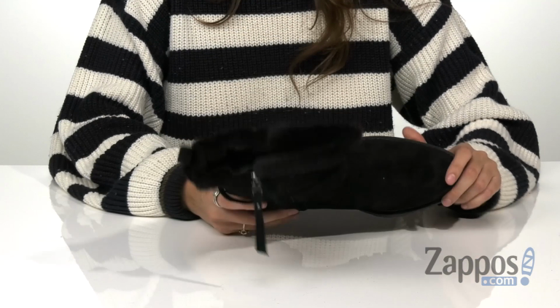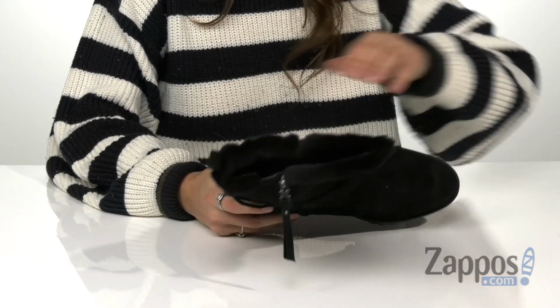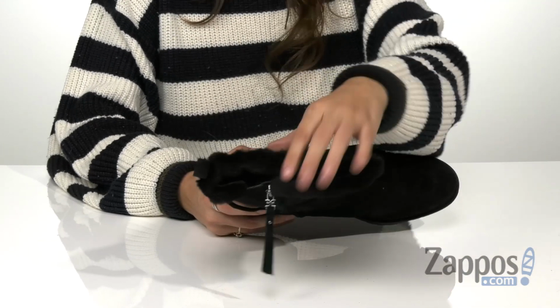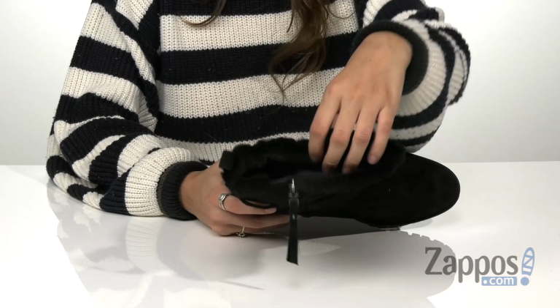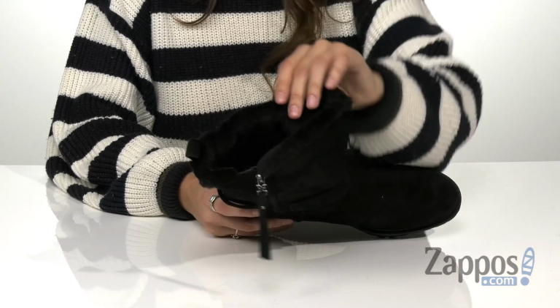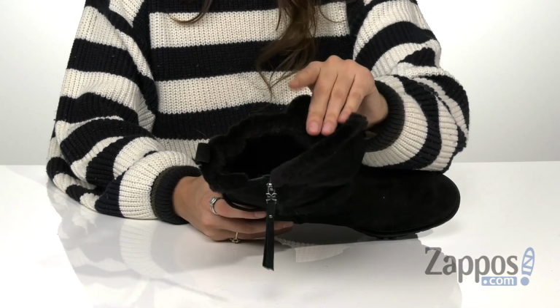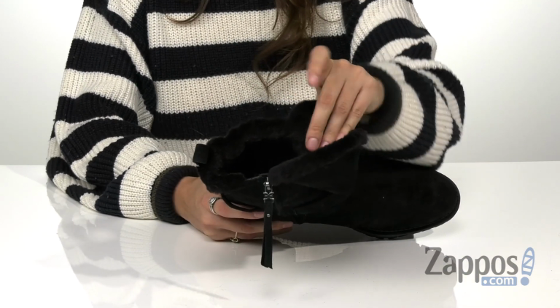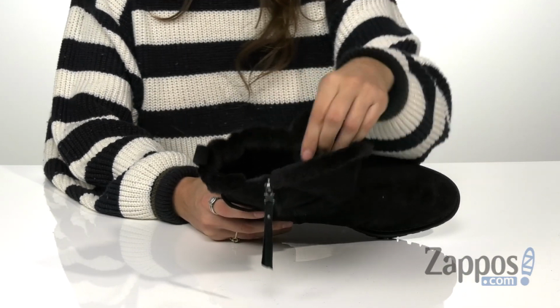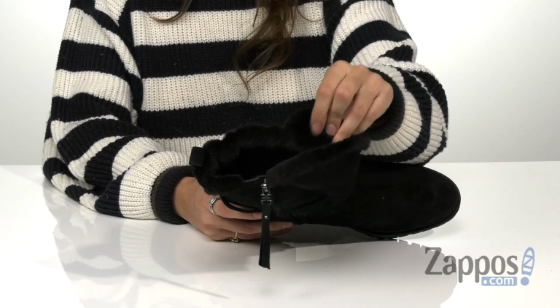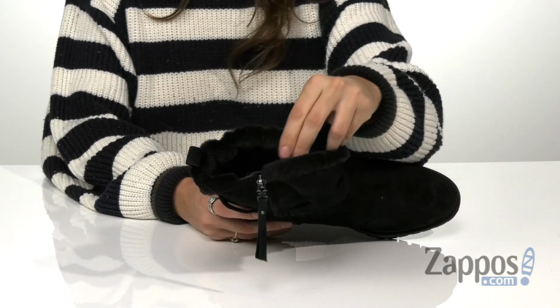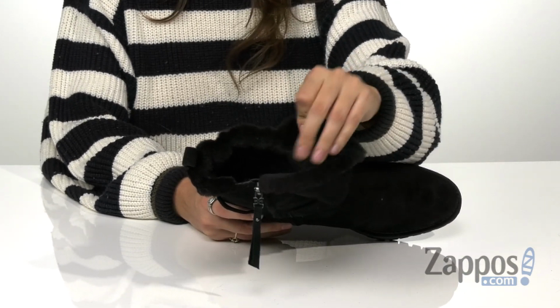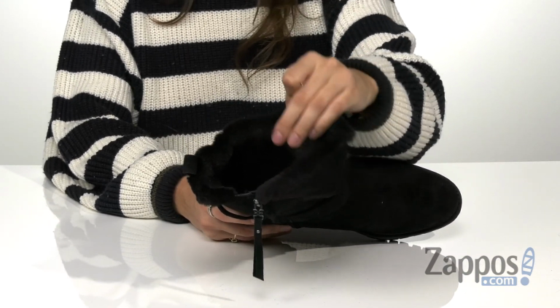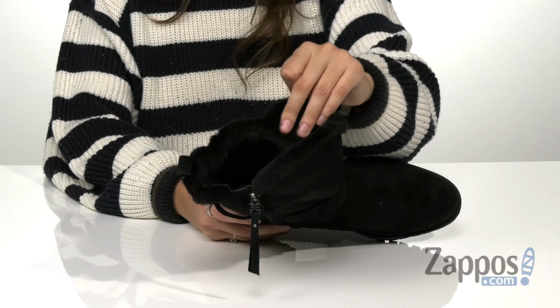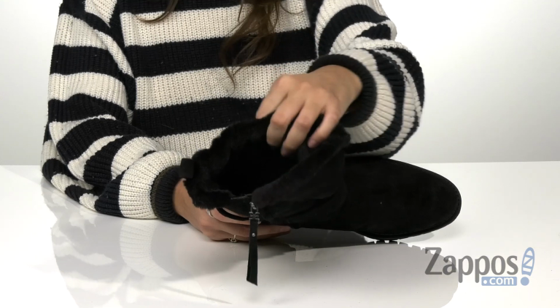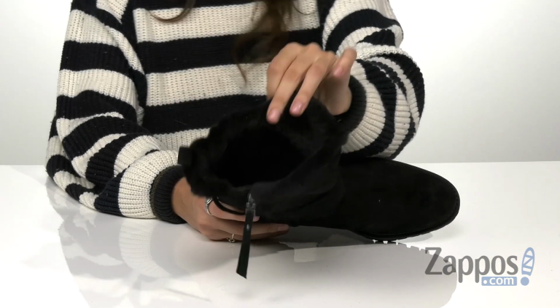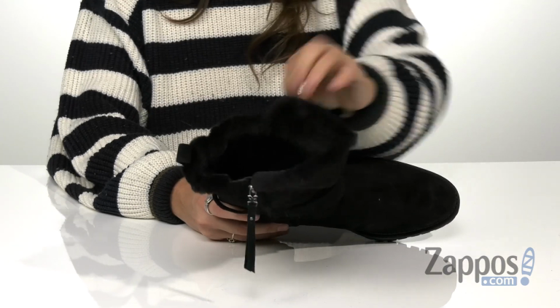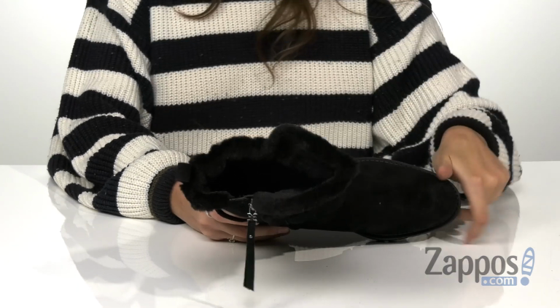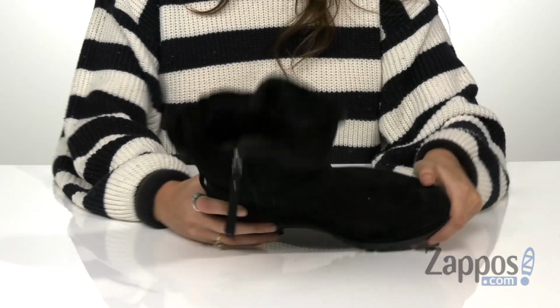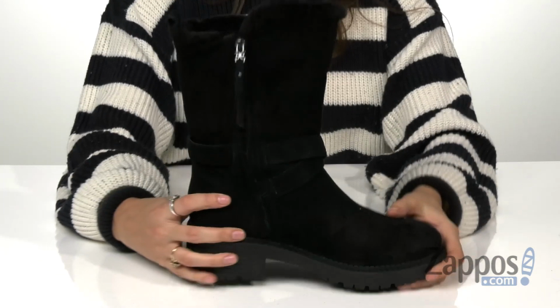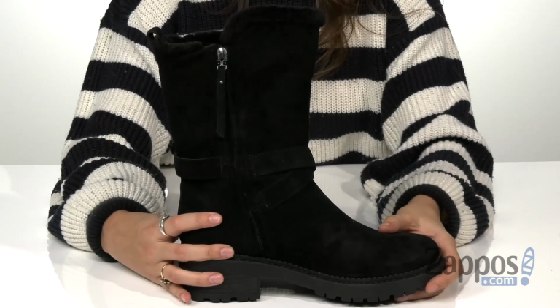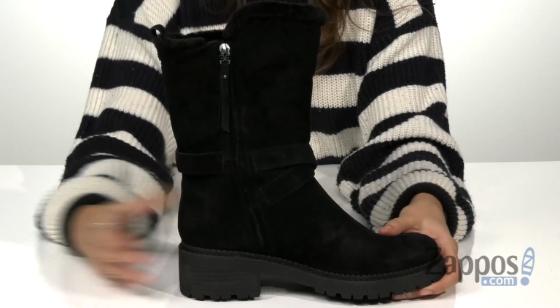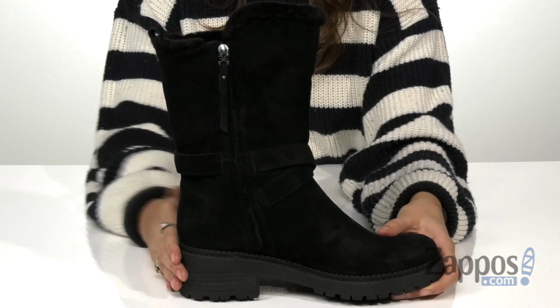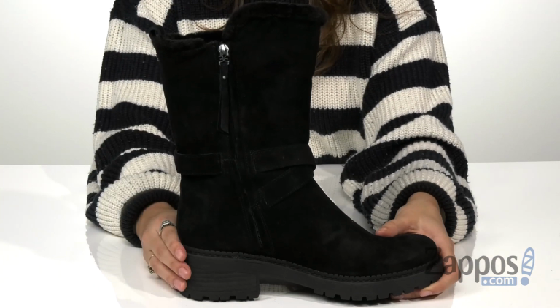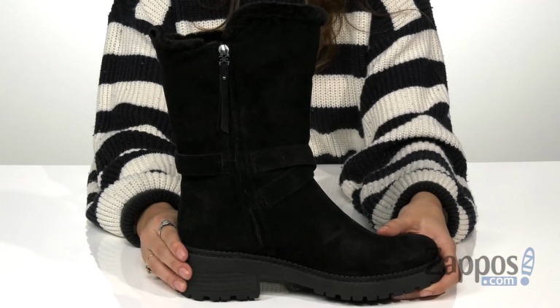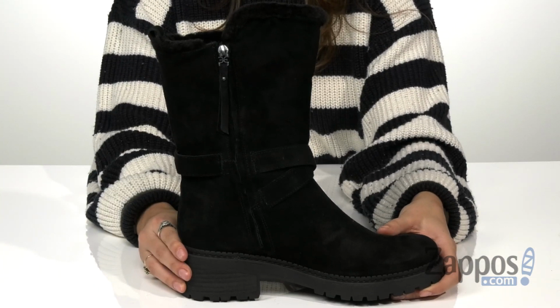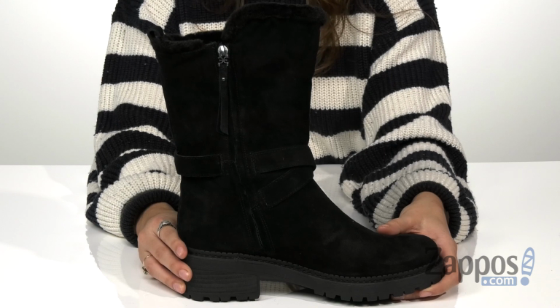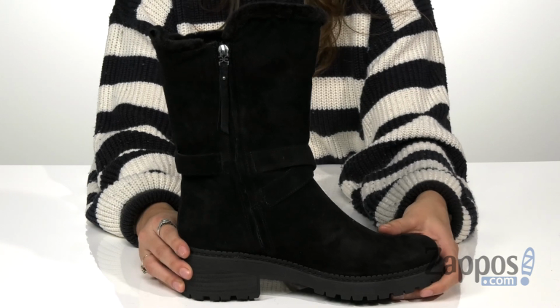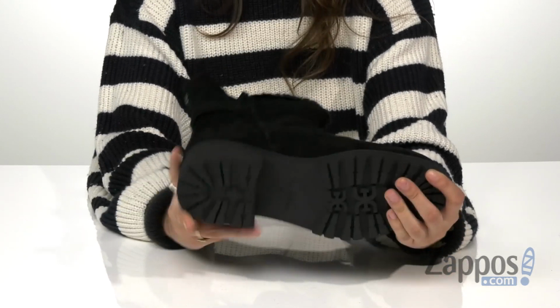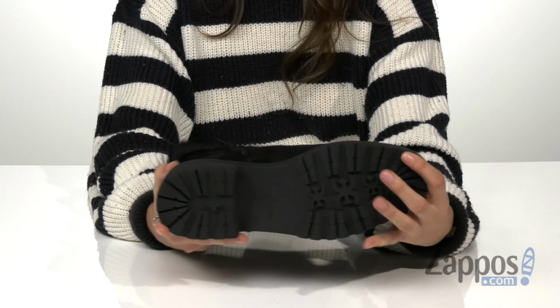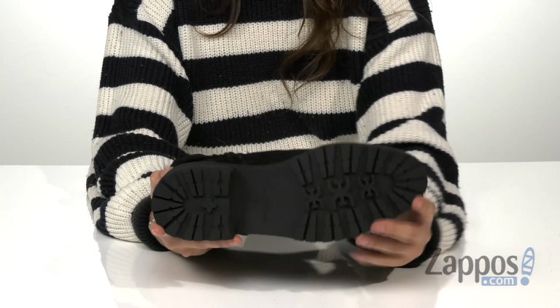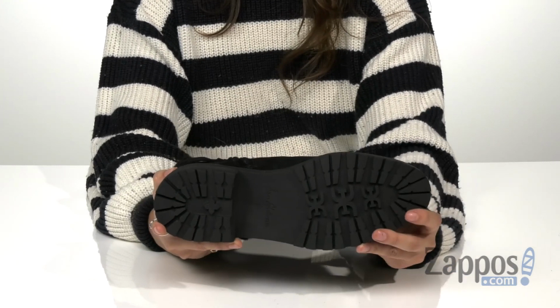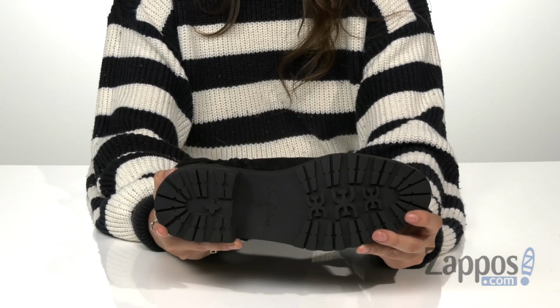Inside you'll find a plush faux fur lining for cozy wear throughout the winter season. And this is all on top of a stacked block heel for a little boost in height and a durable man-made outsole.